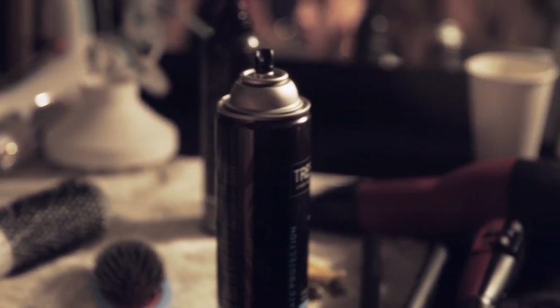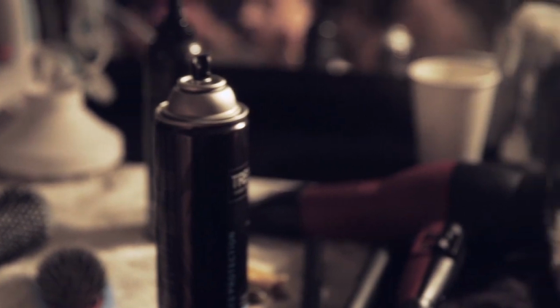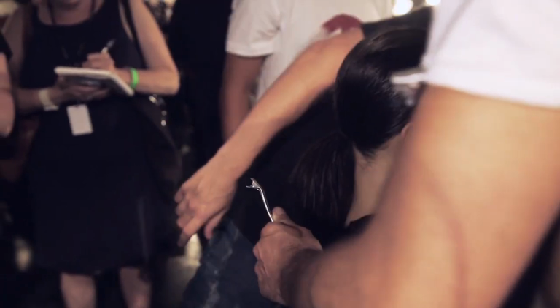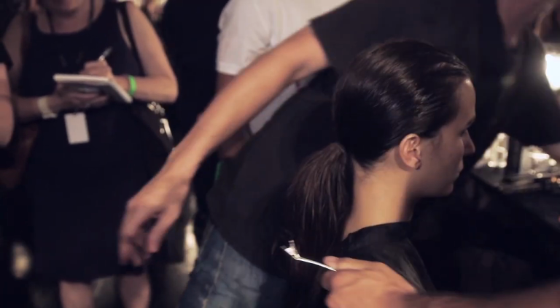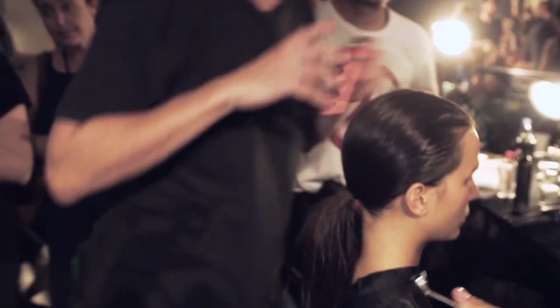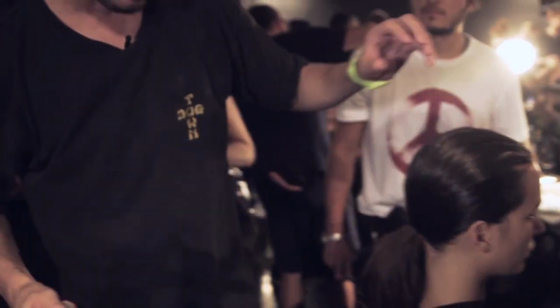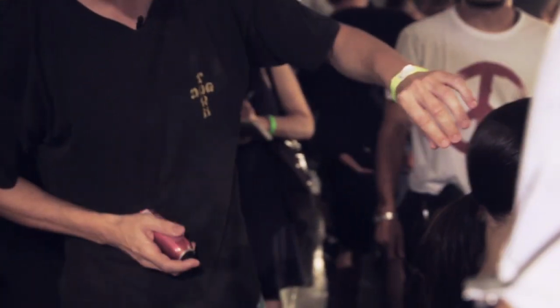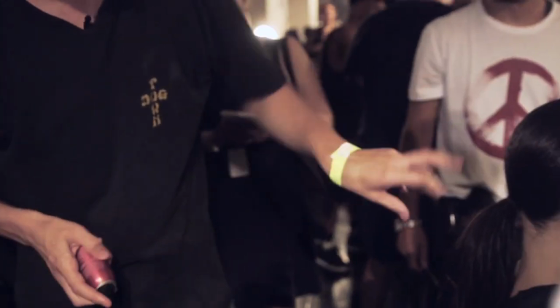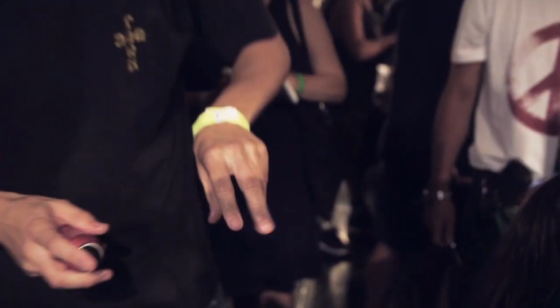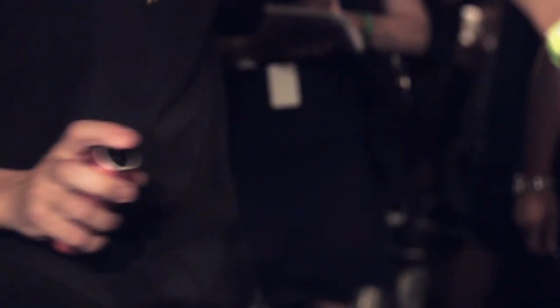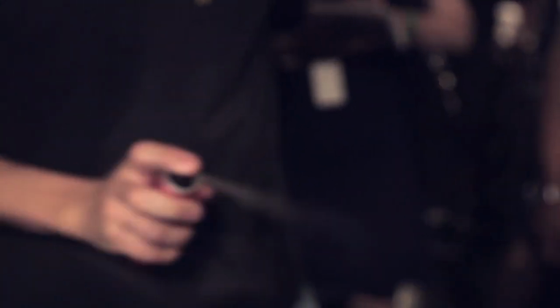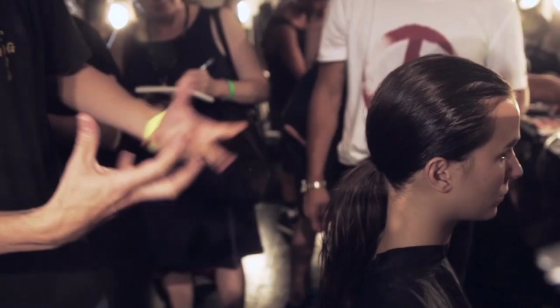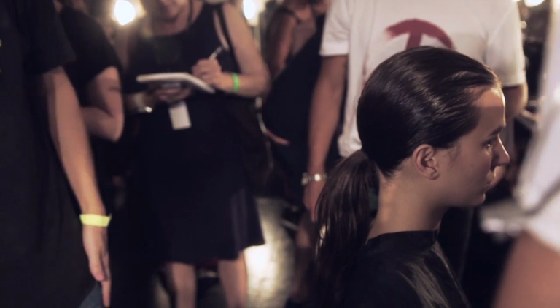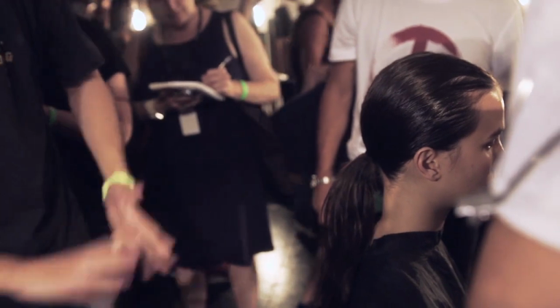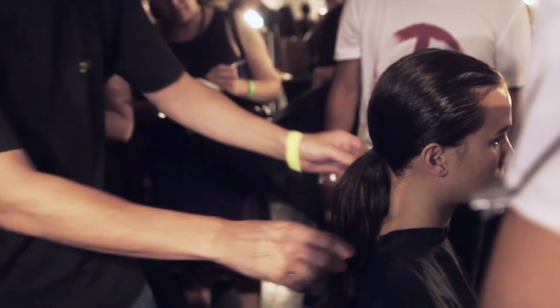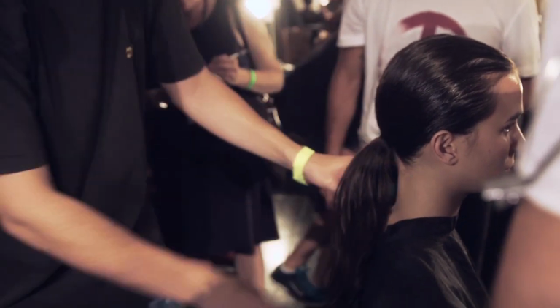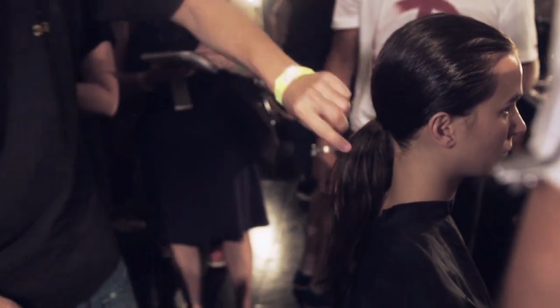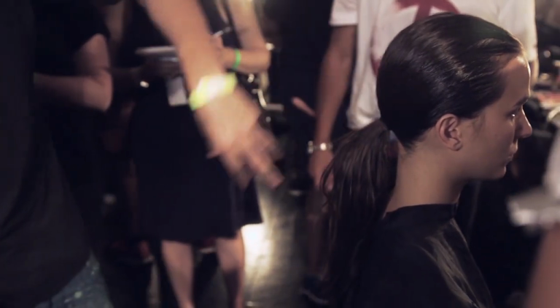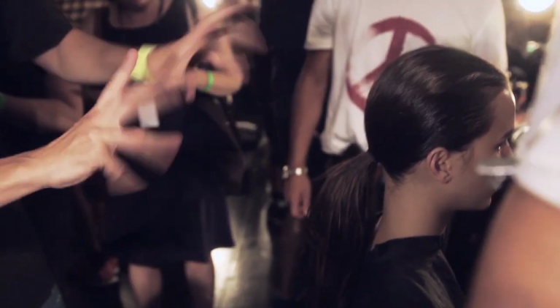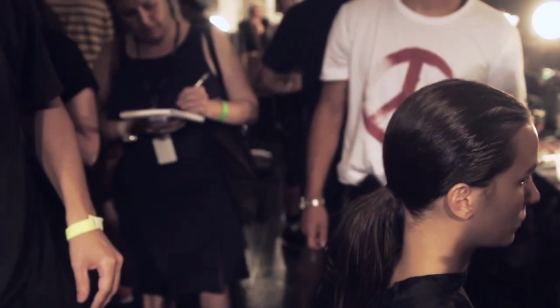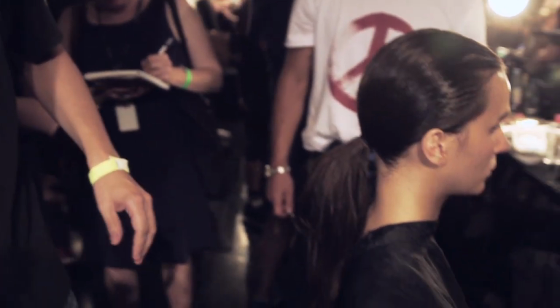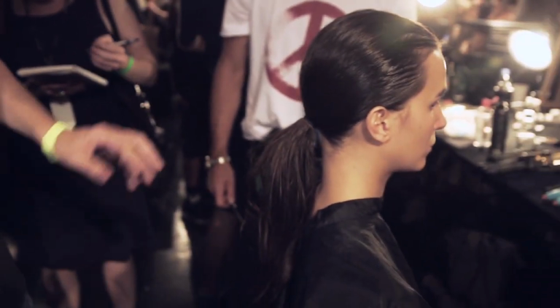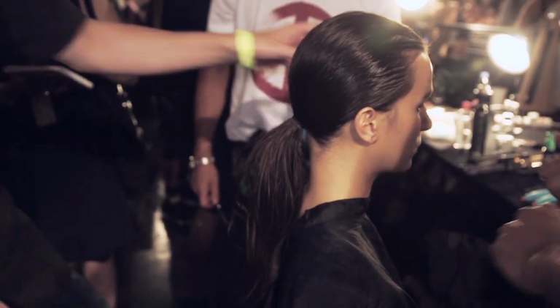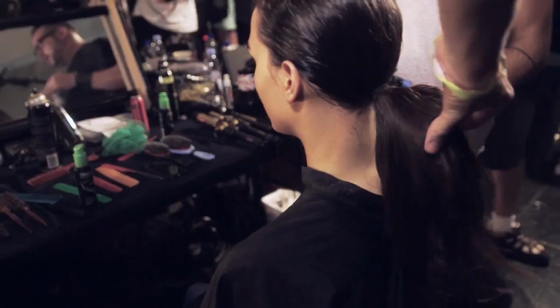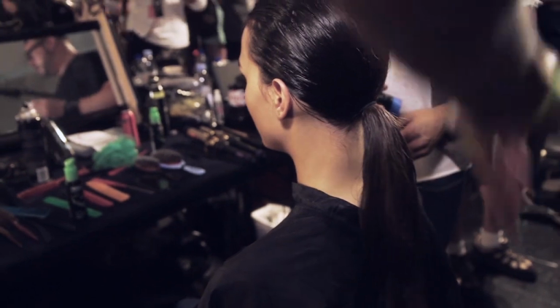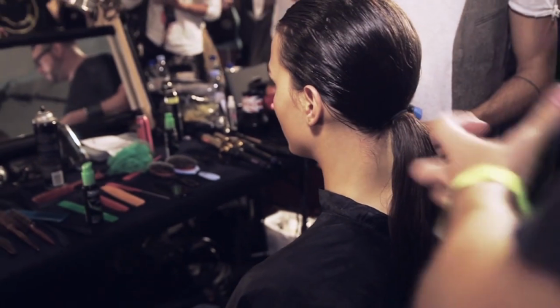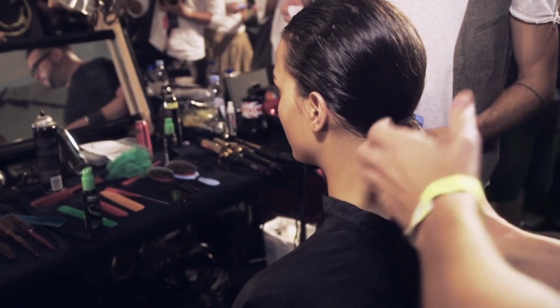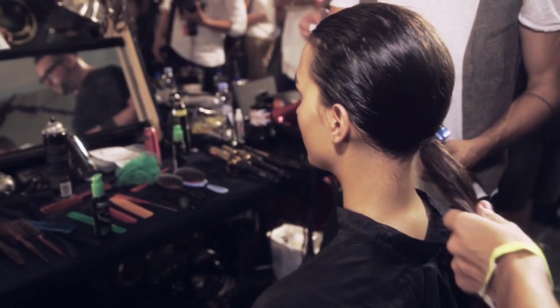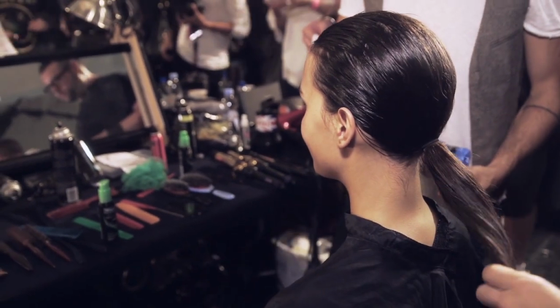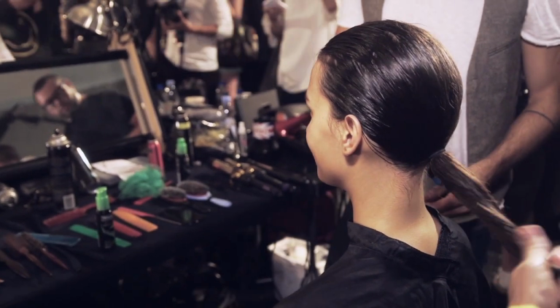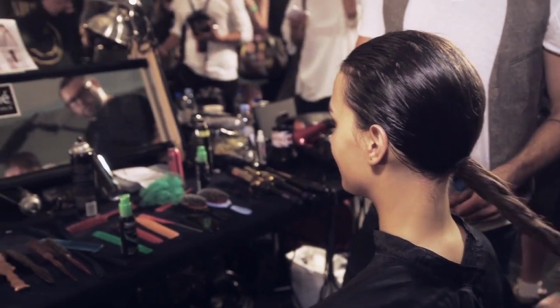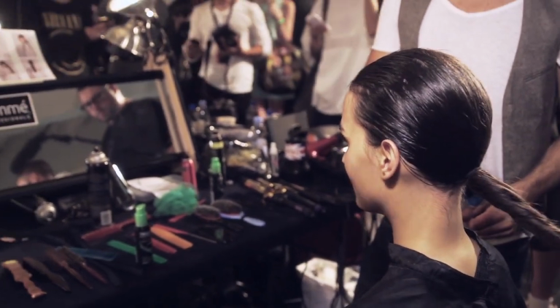We might use a little bit of the shine spray on the ends if we feel it's too dry. The idea is that we didn't want the texture to be too different — we didn't want the hair to look wet and then dry. We still wanted it to feel like there's a slight sweatiness to the hair.